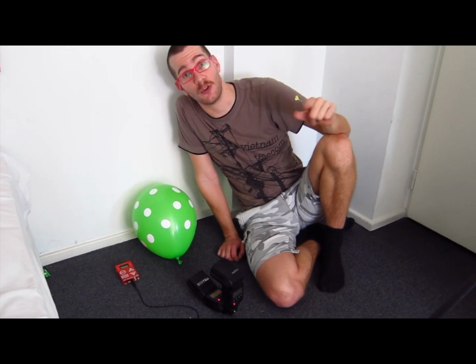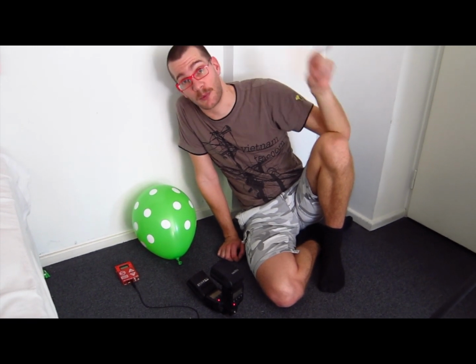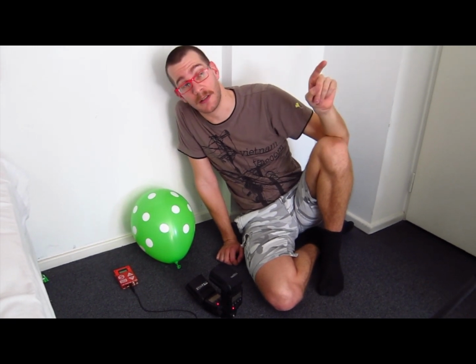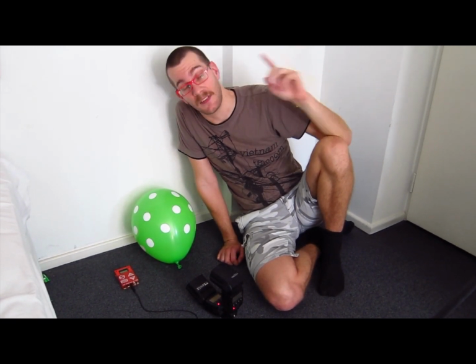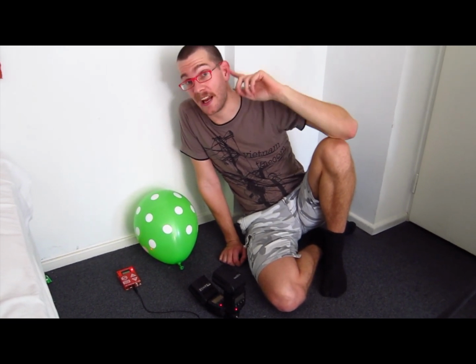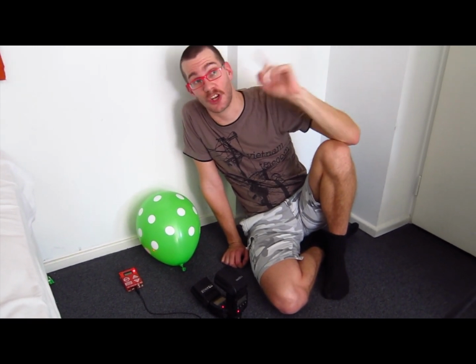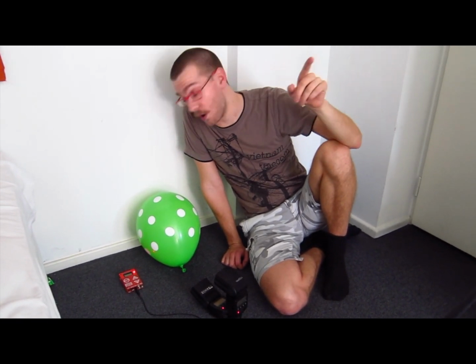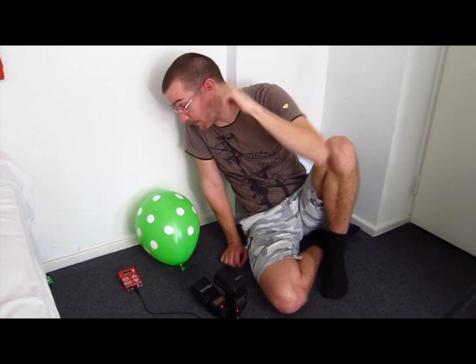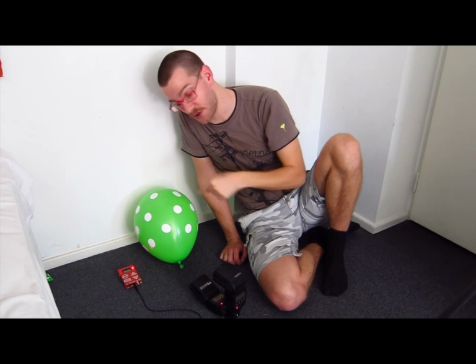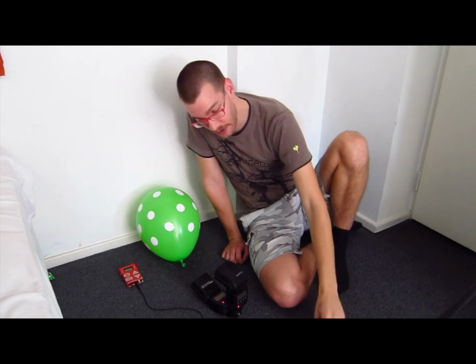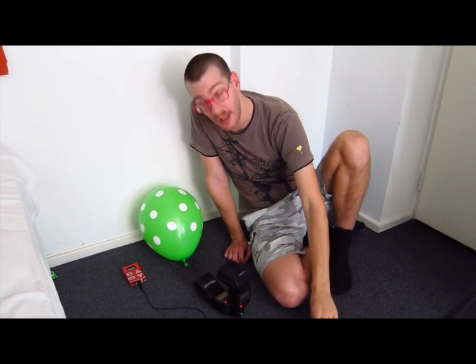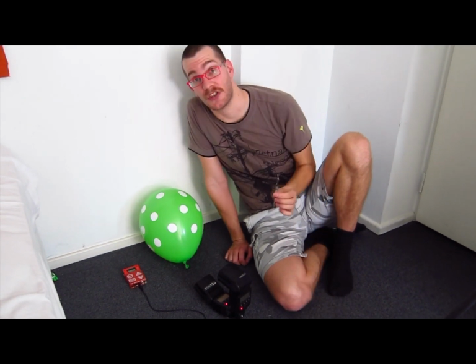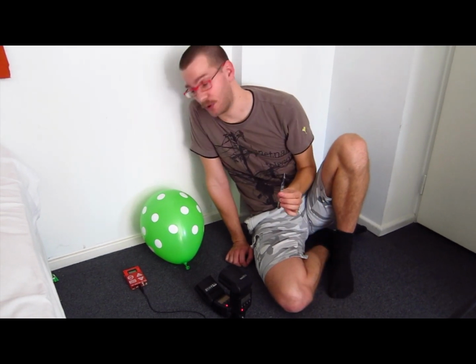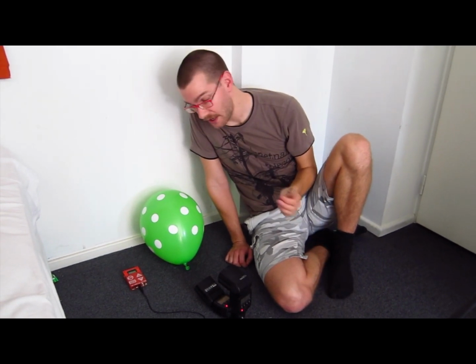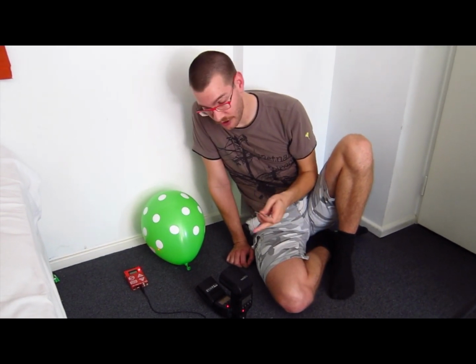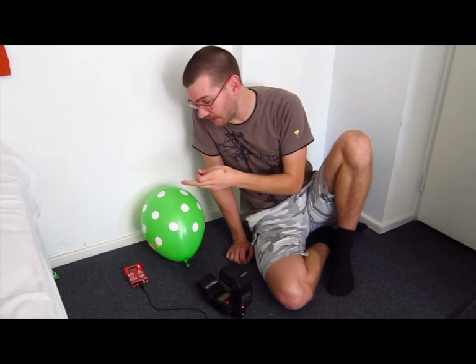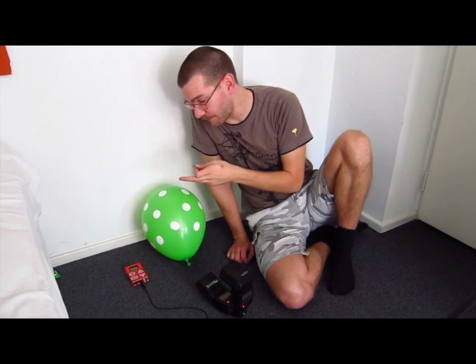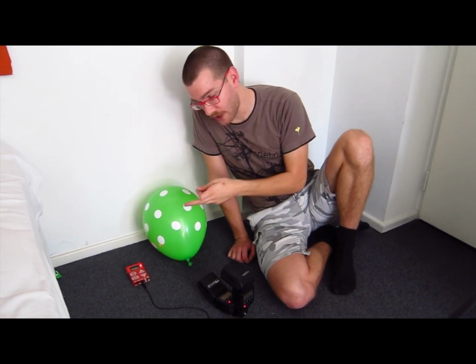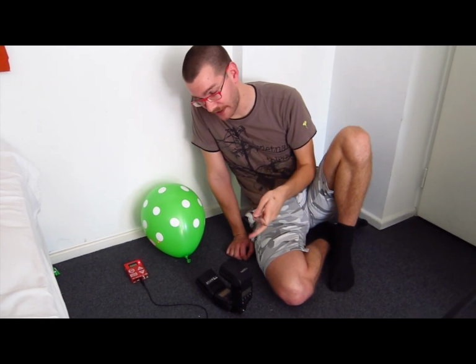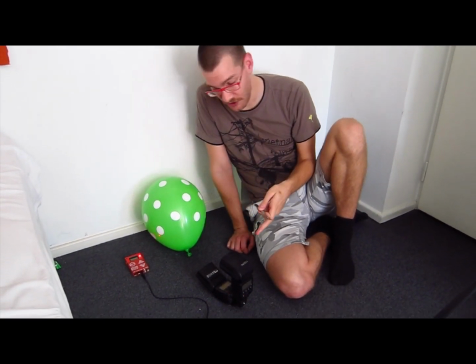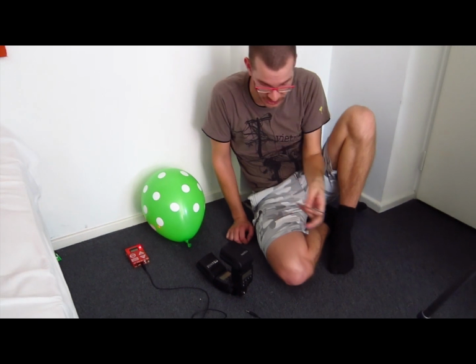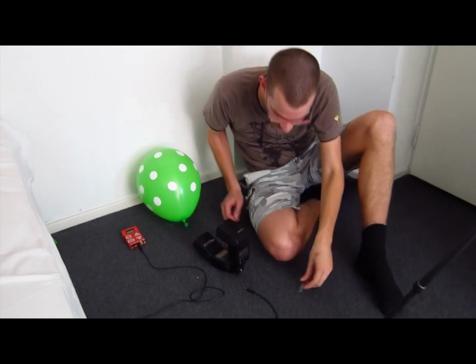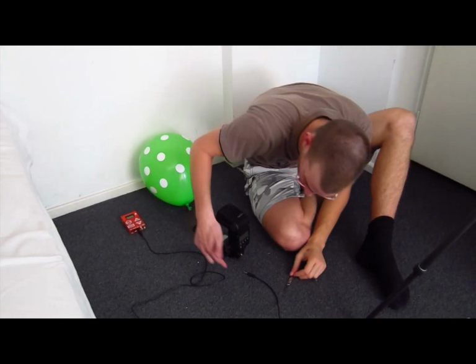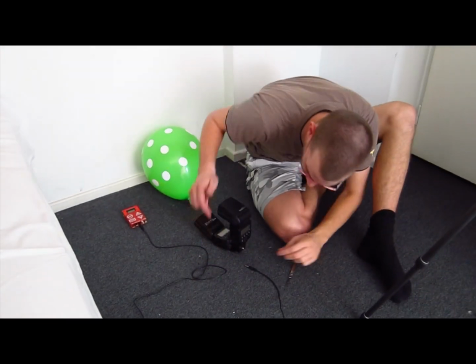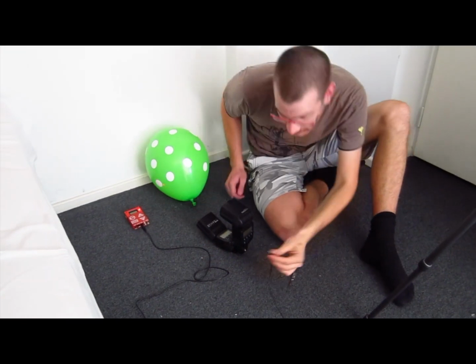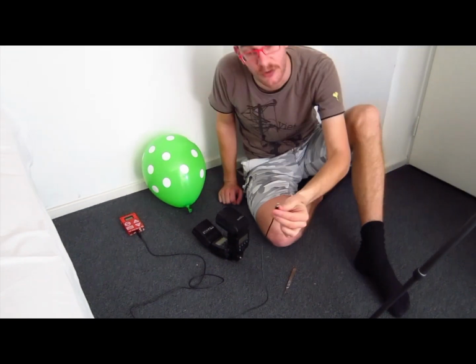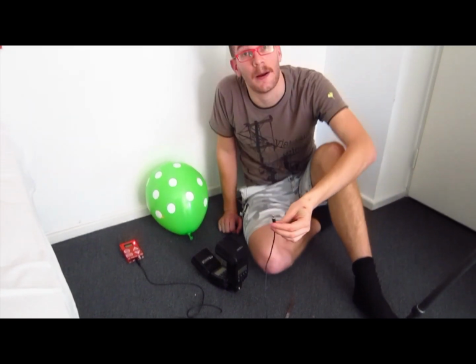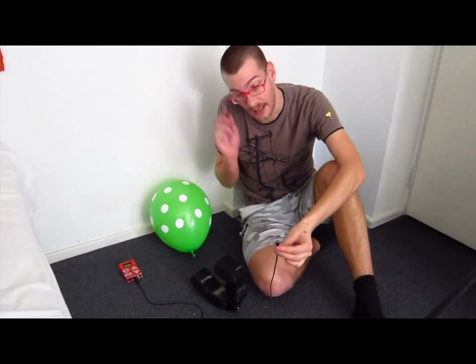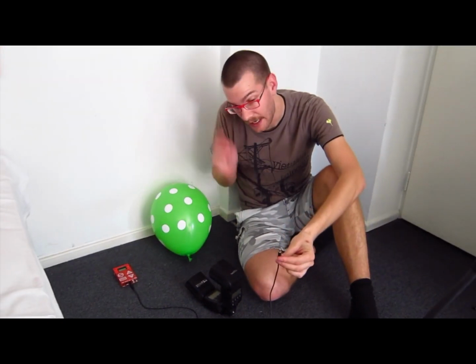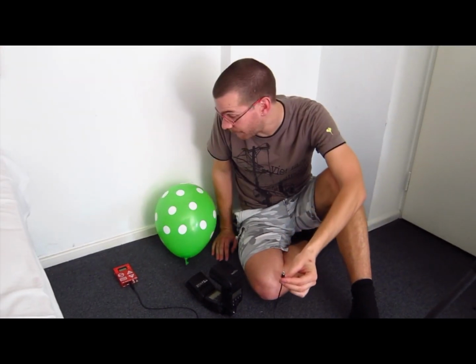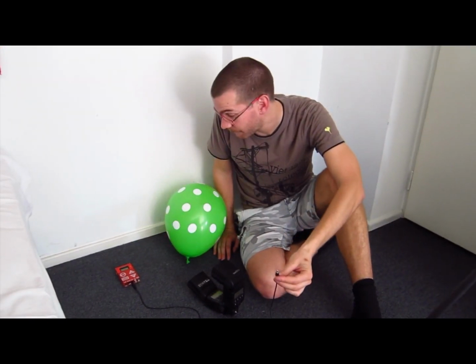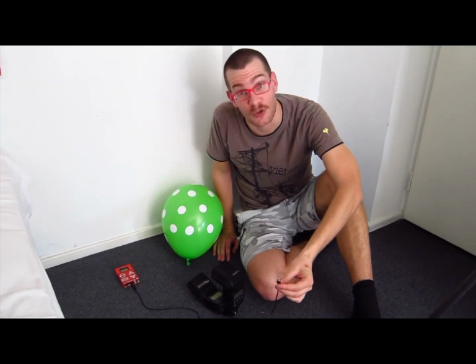So what I'm going to do is press the button, then when I hear the shutter go off, I'm going to pop this balloon with this scalpel. I'm going to connect the Trigger Trap directly to these two flashes.